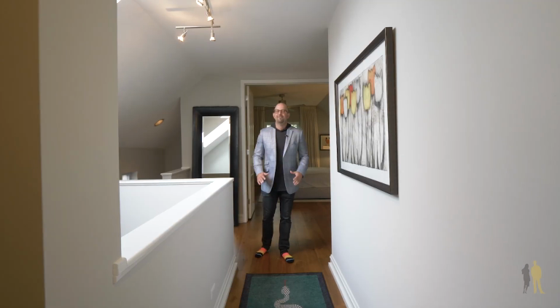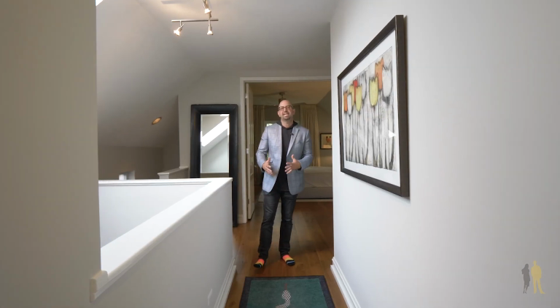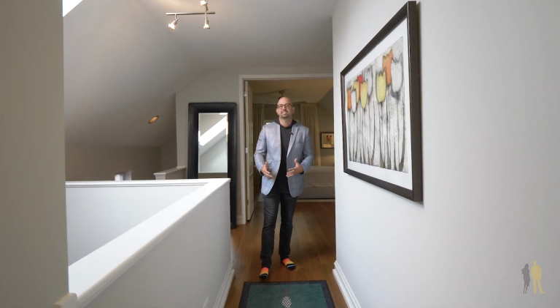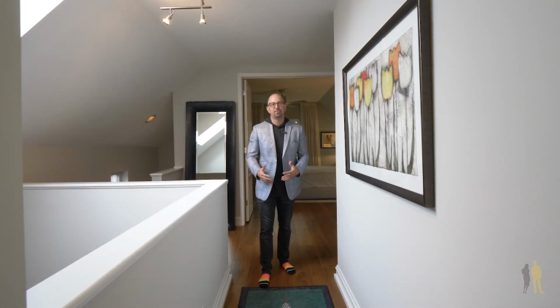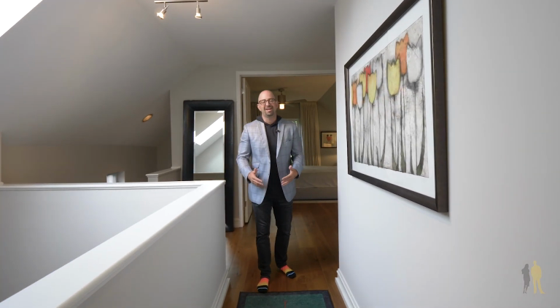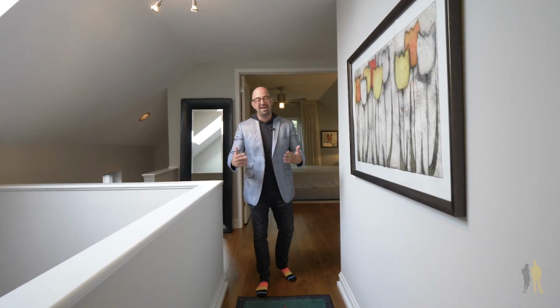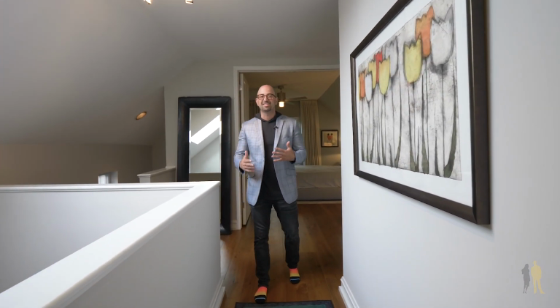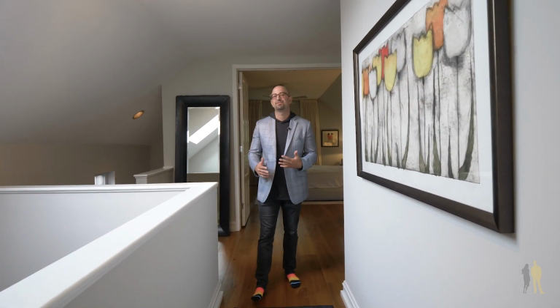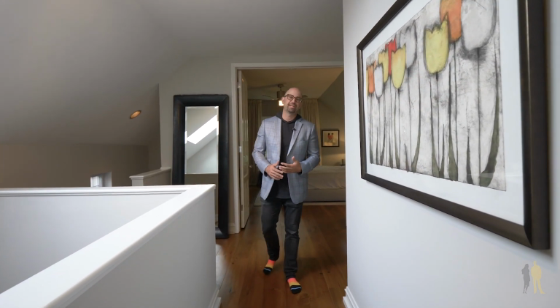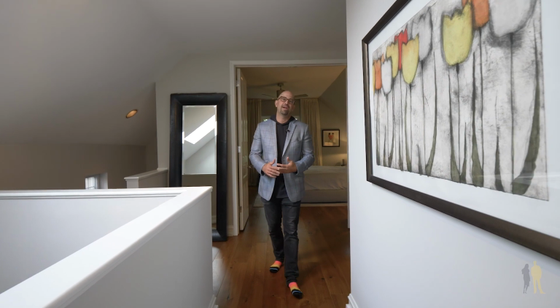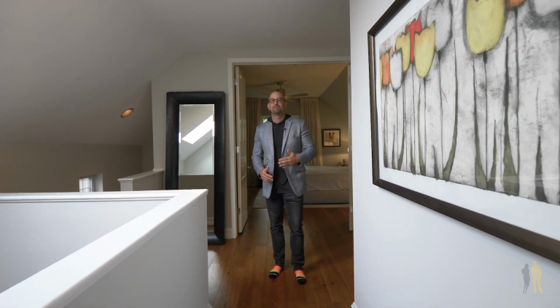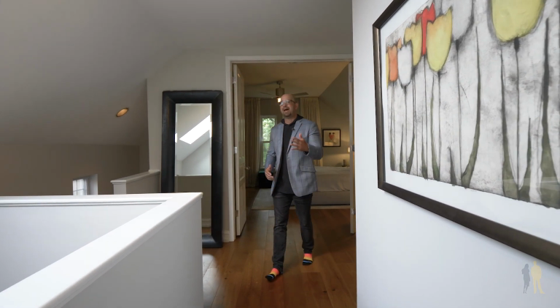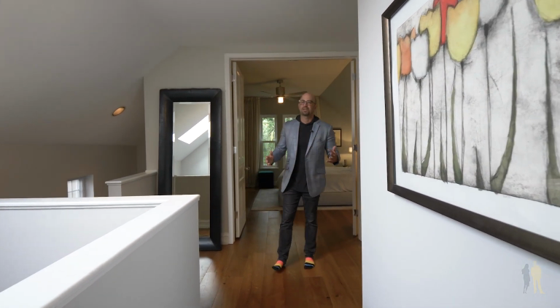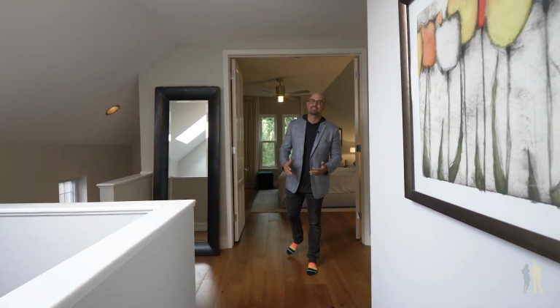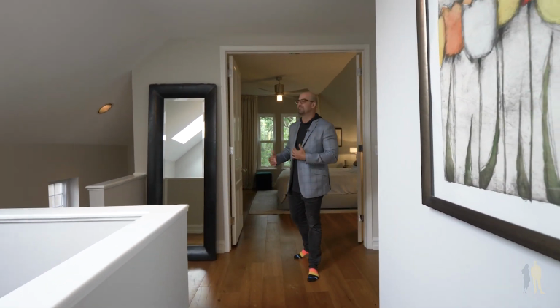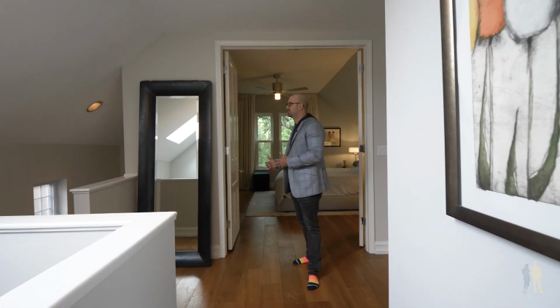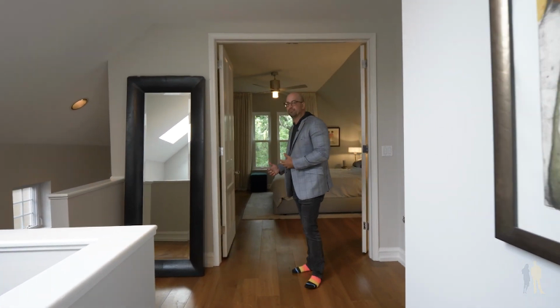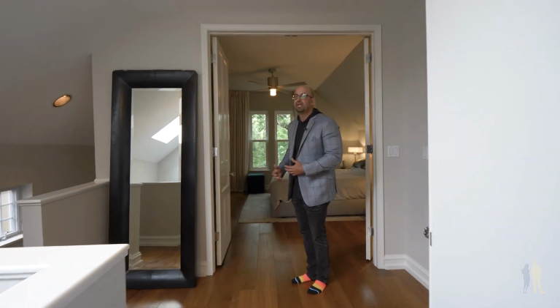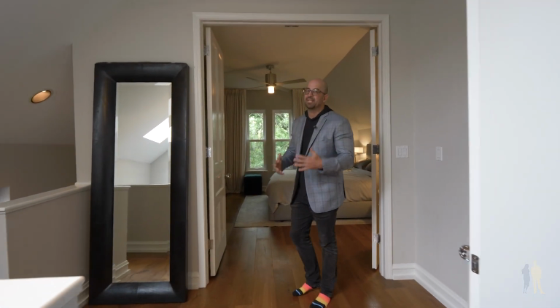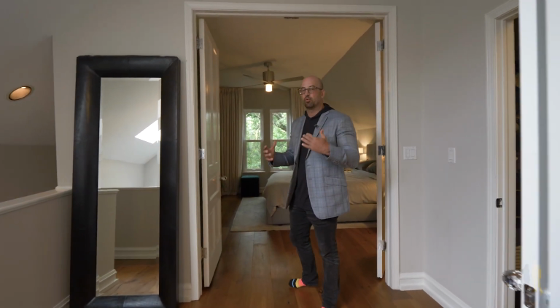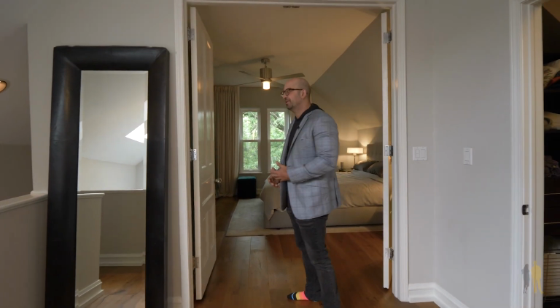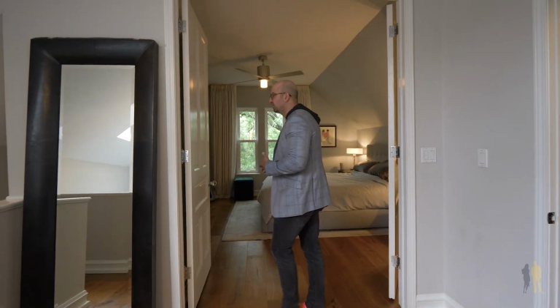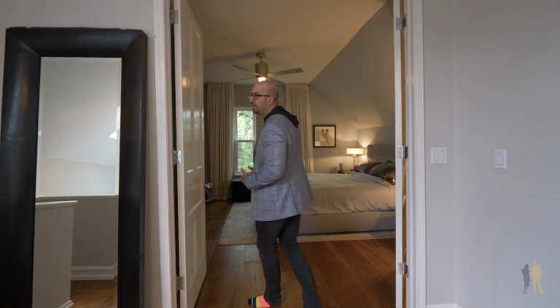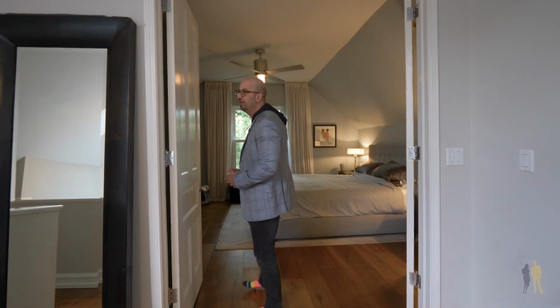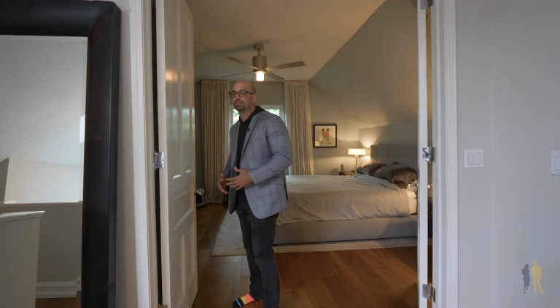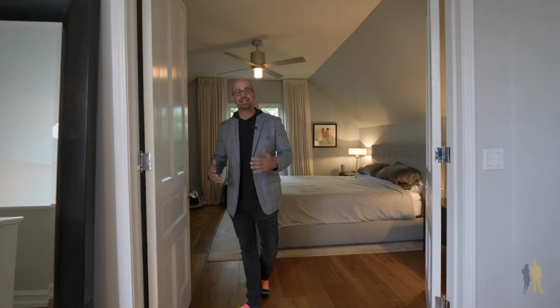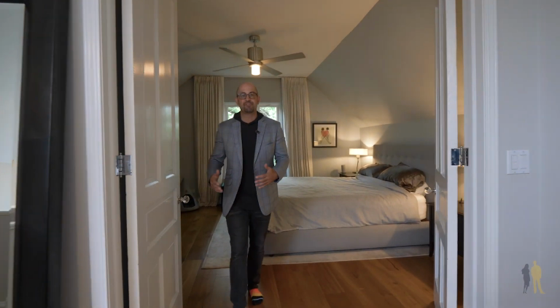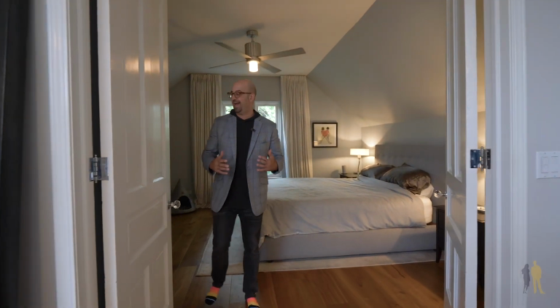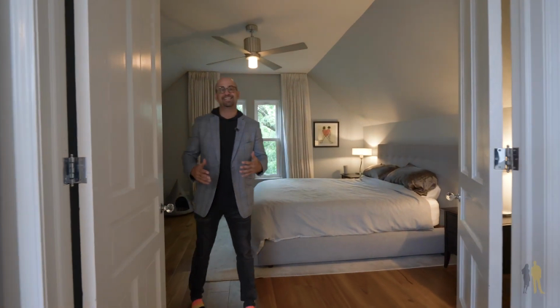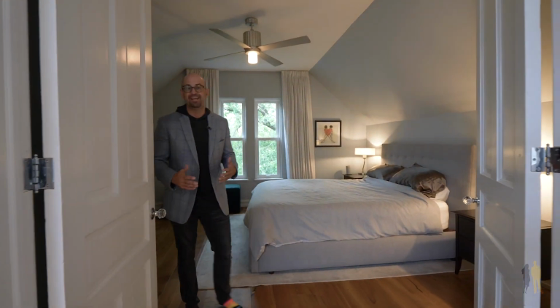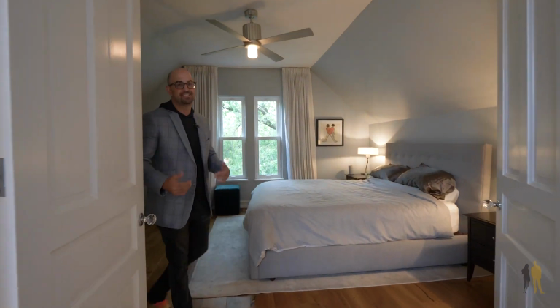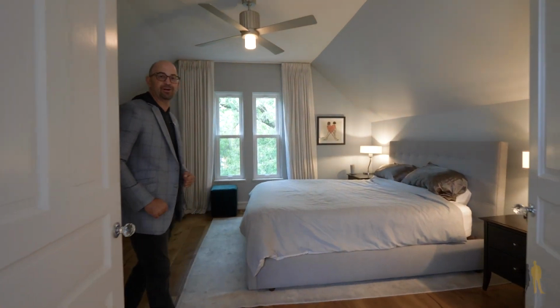Everybody needs a place to get away, and this is the floor to do it. From the bathroom, the closets, and the master bedroom, it is a great place to call it a night or just to take a break from a hectic day. Let's take a look.